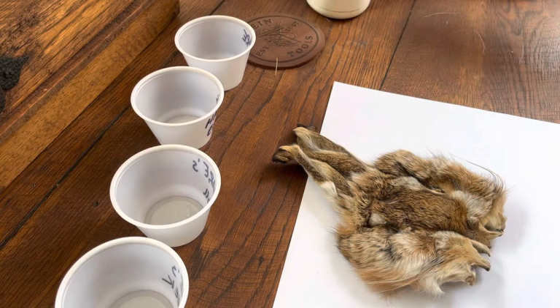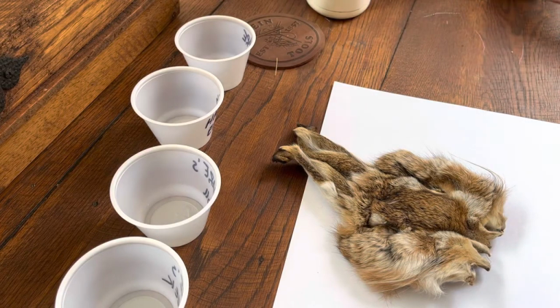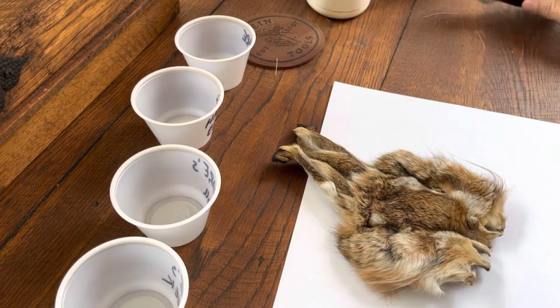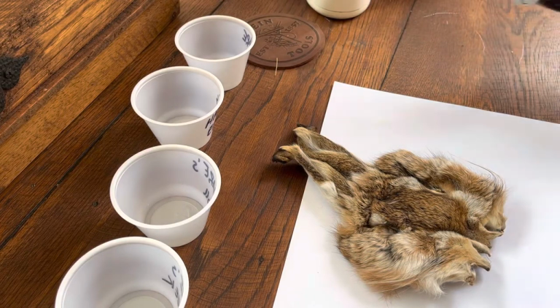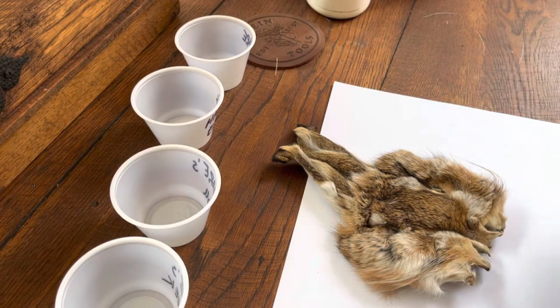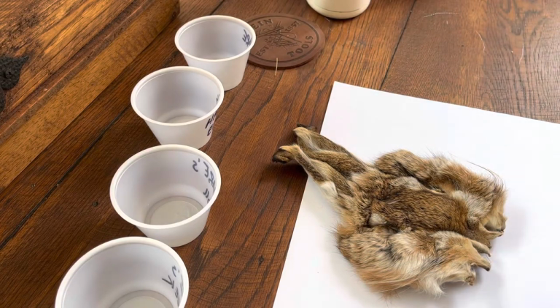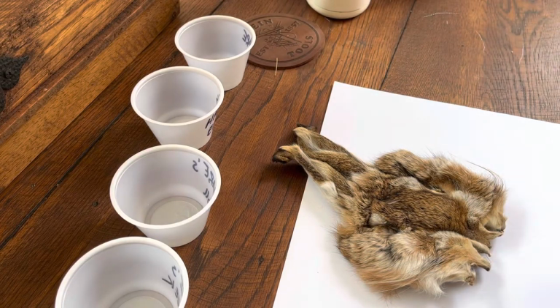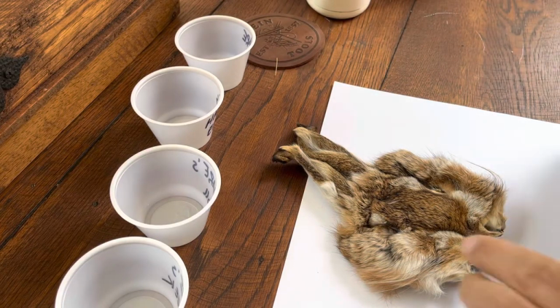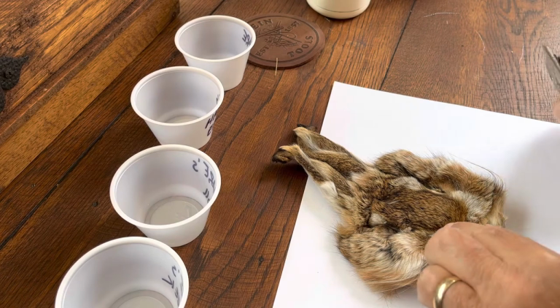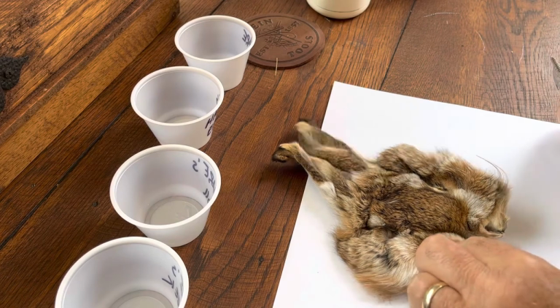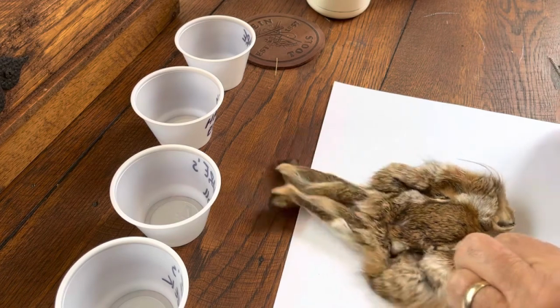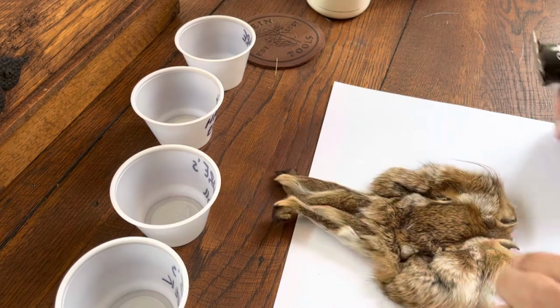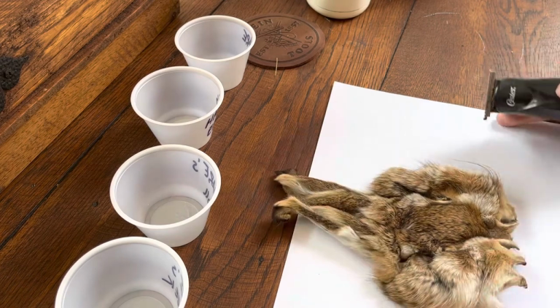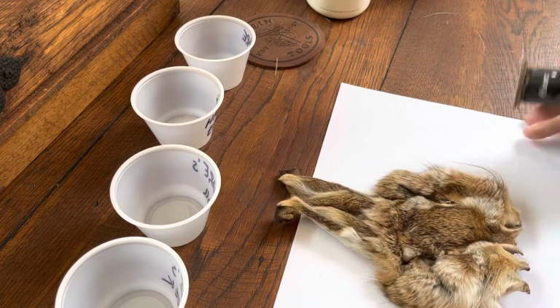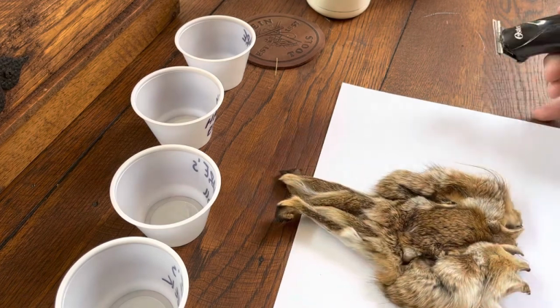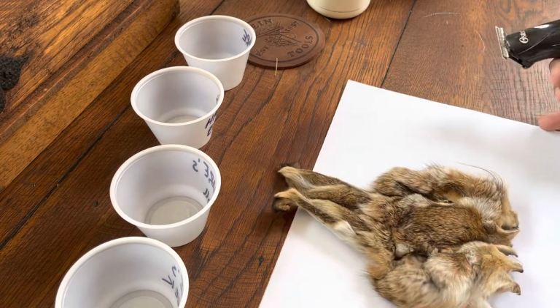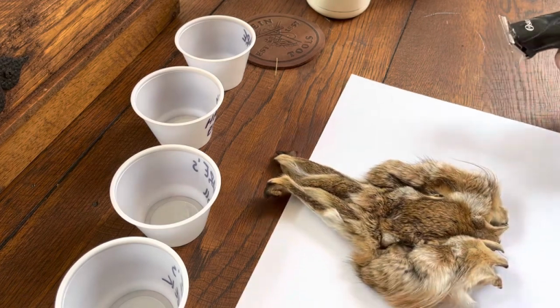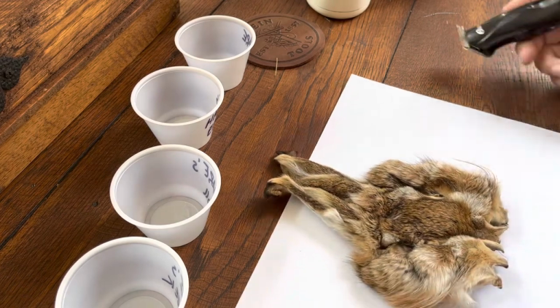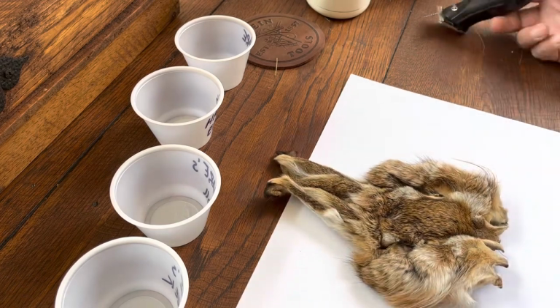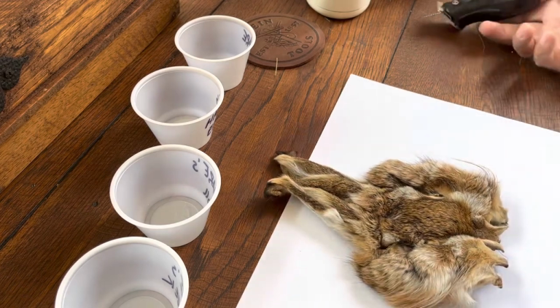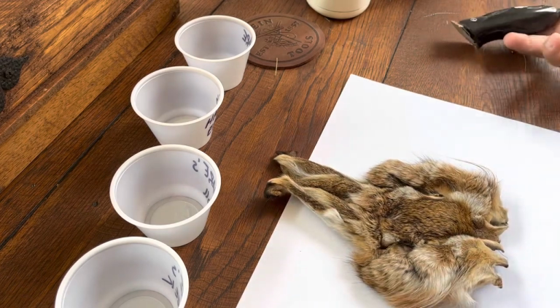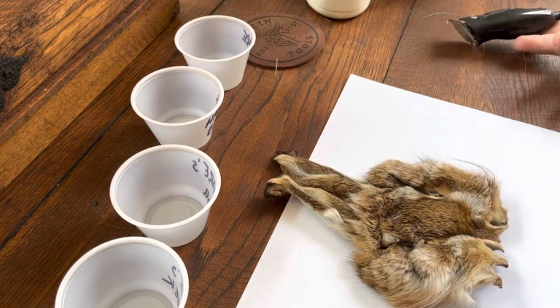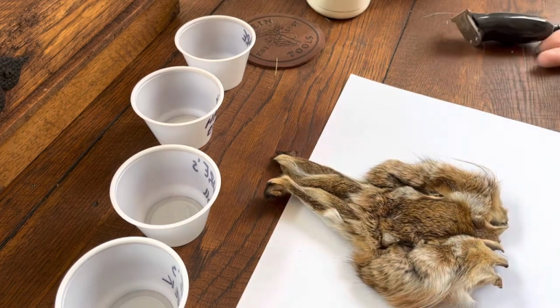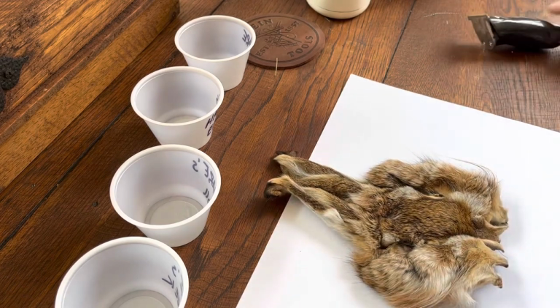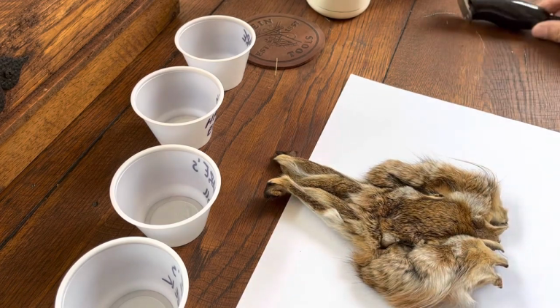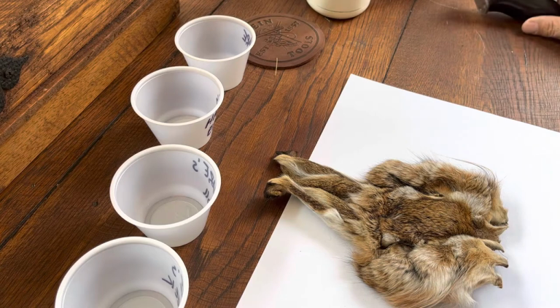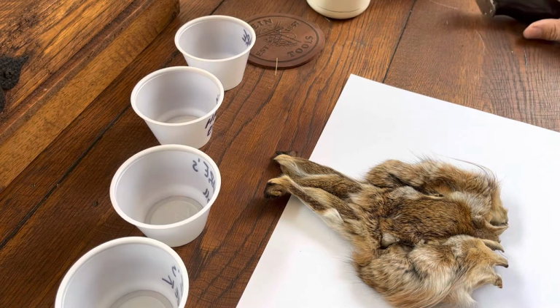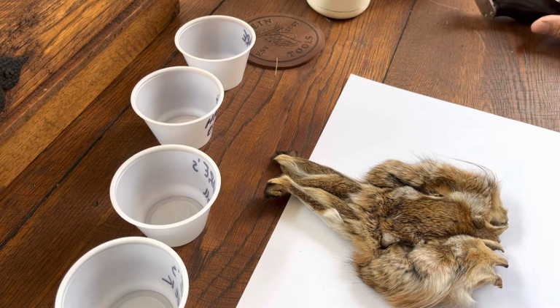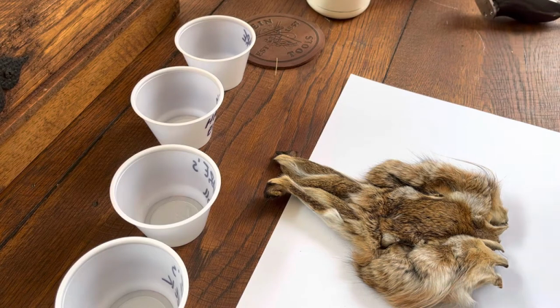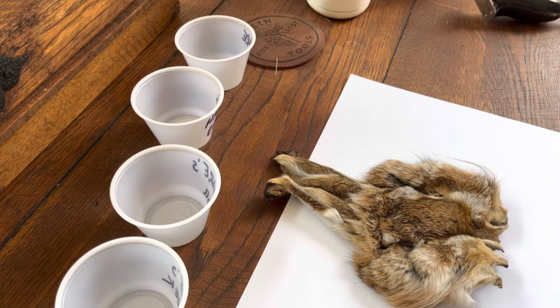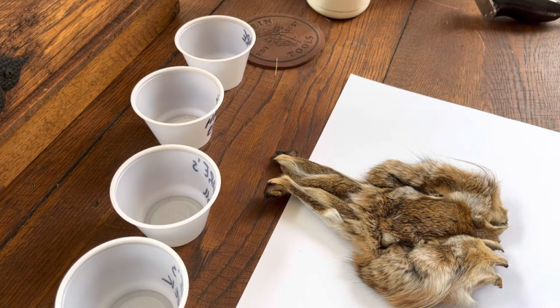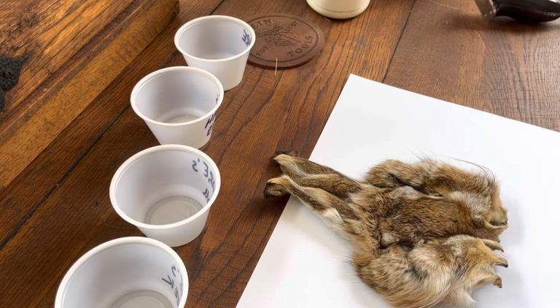Hello. I thought I would have a little bit of time on my hands and thought I would make a little bit of a video about hare's mask dubbing. I make my own.